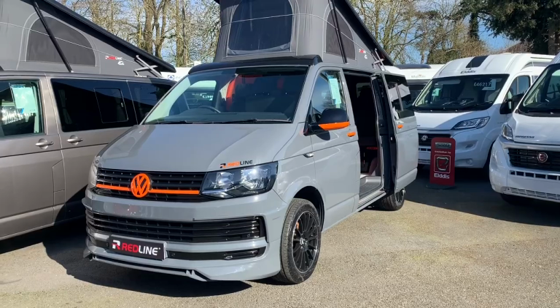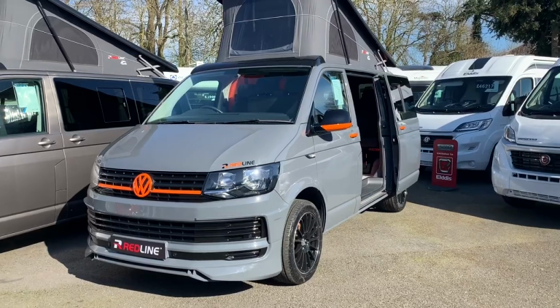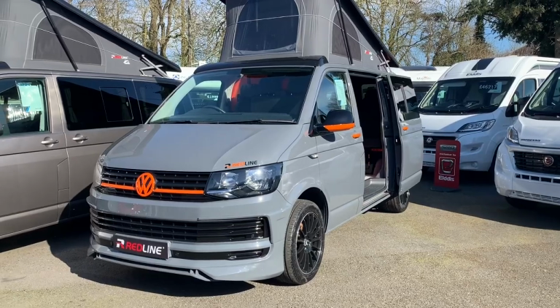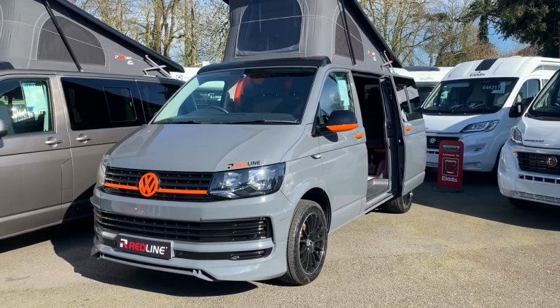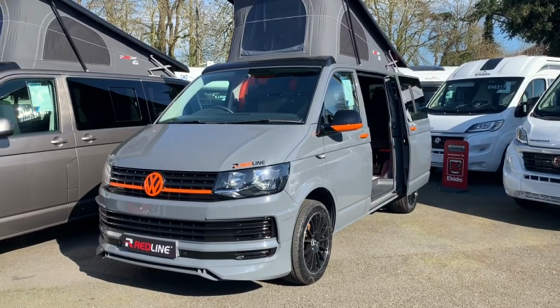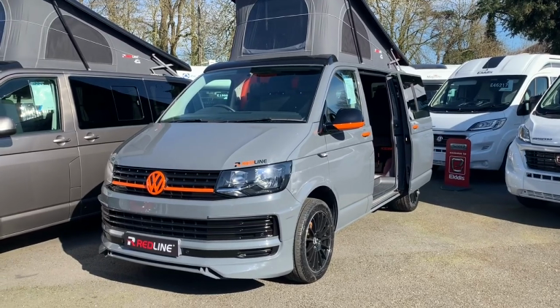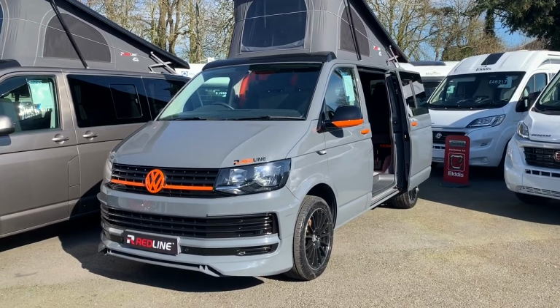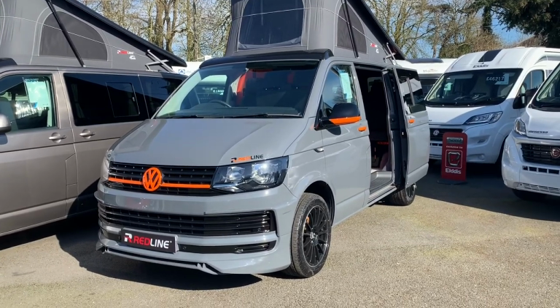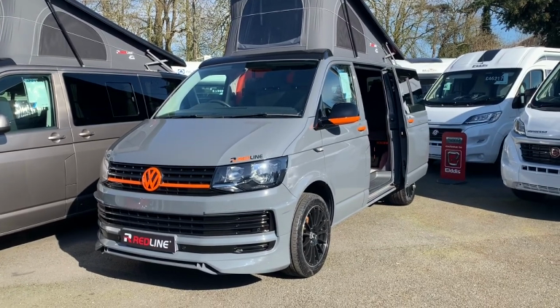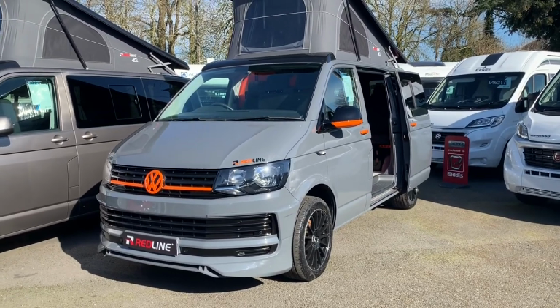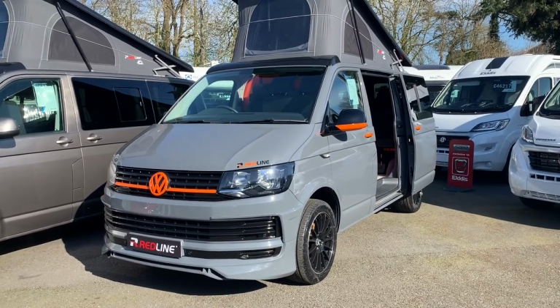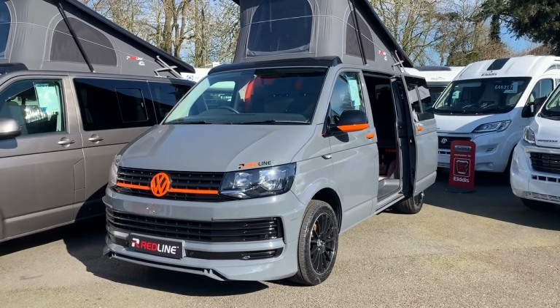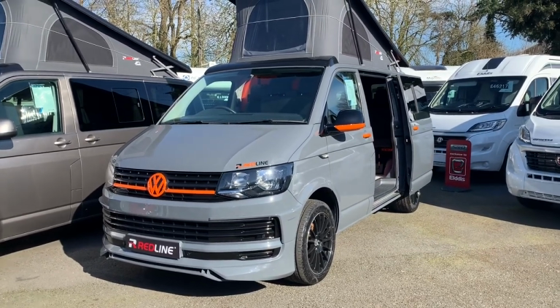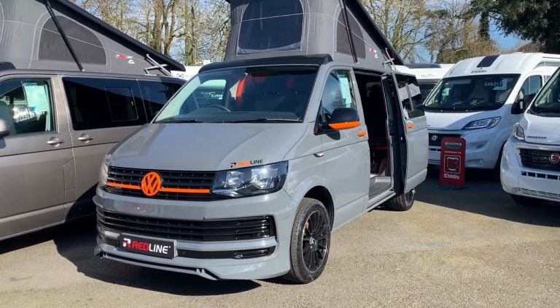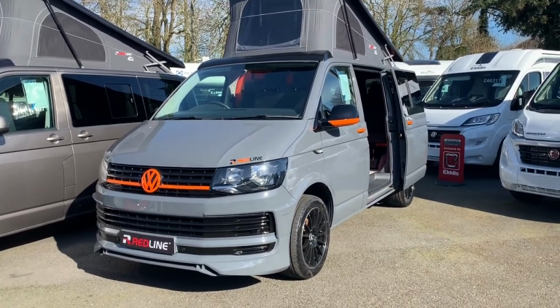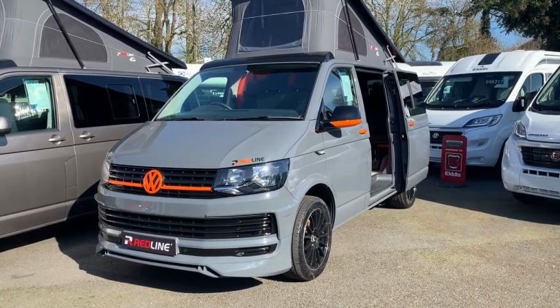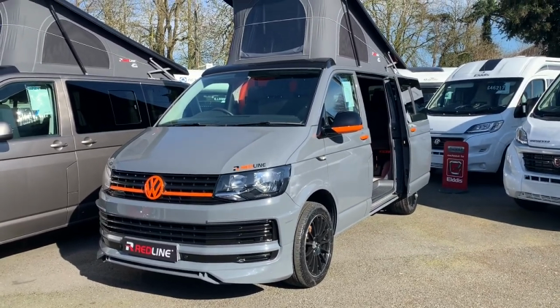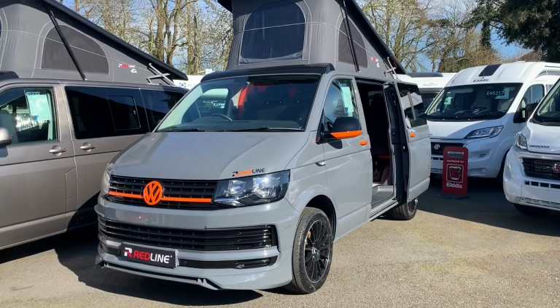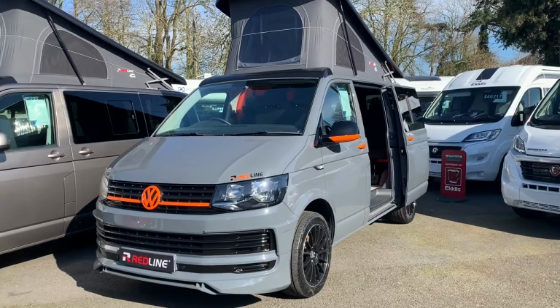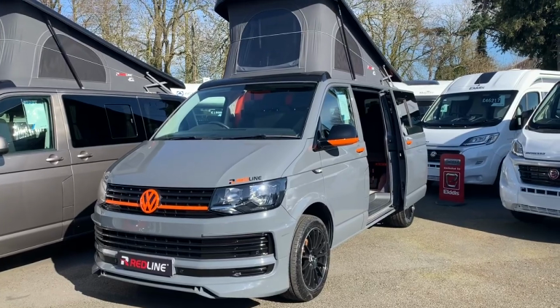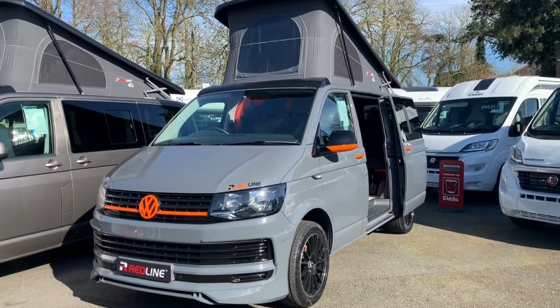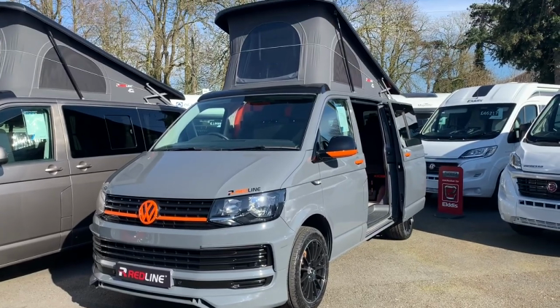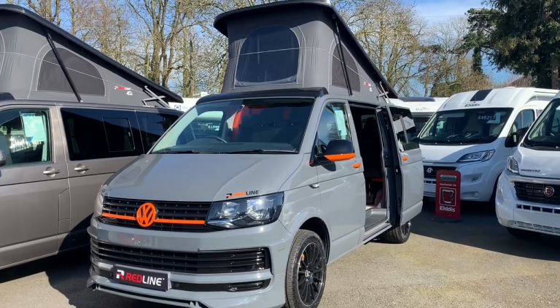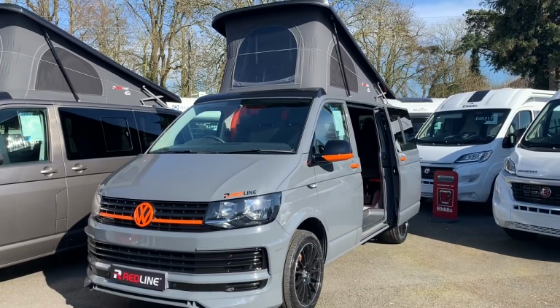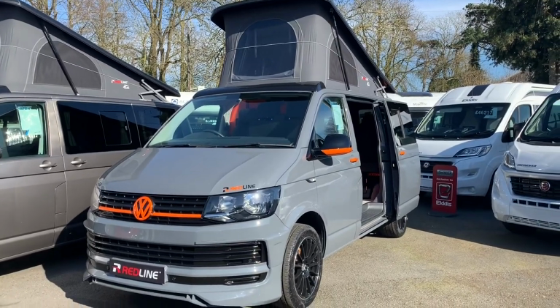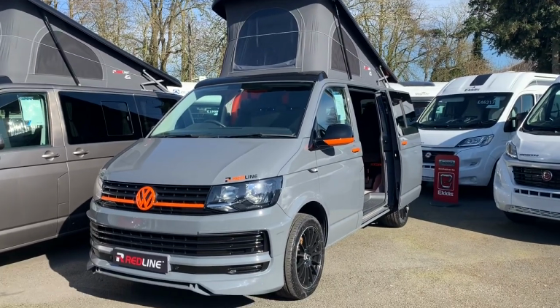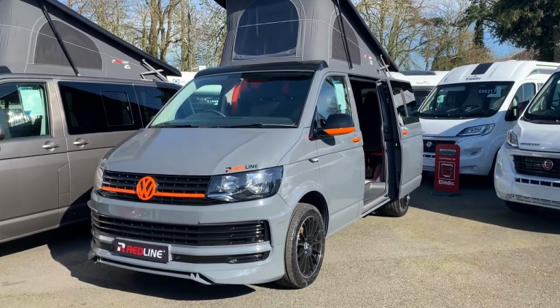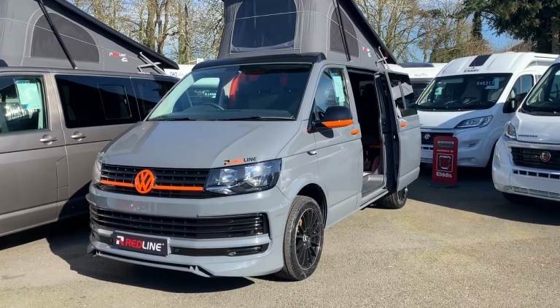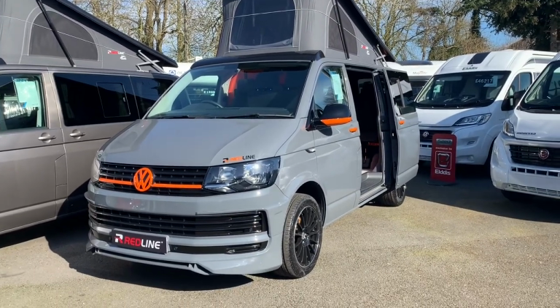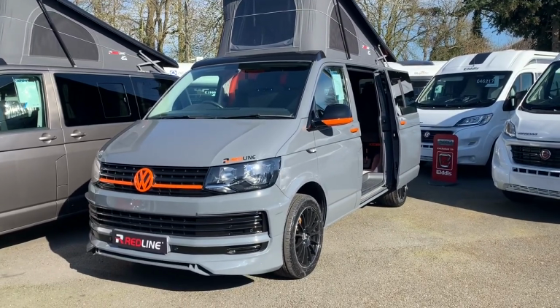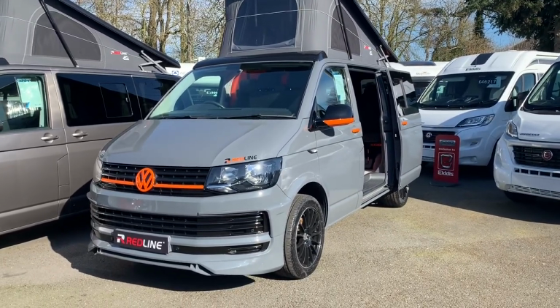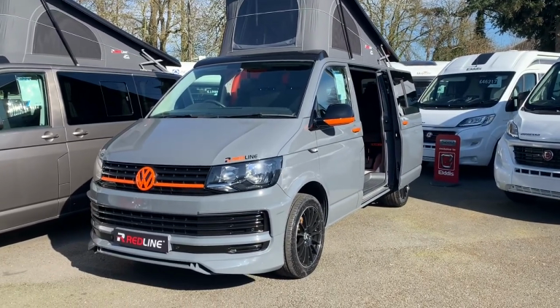Hi, I'm going to take you around this Redline Classic model and show you how to use it, how to set up and to obviously get ready for leaving from your campsite.